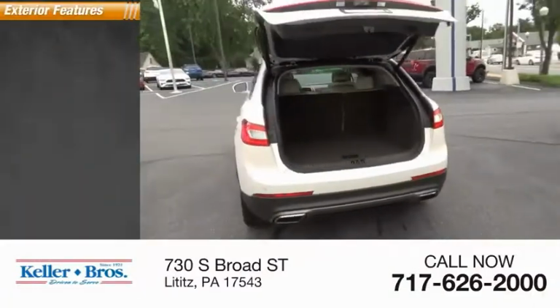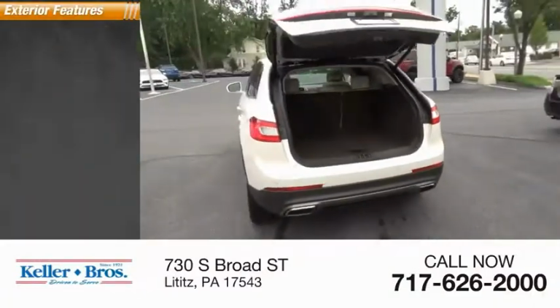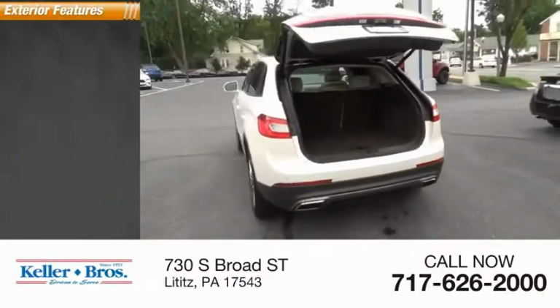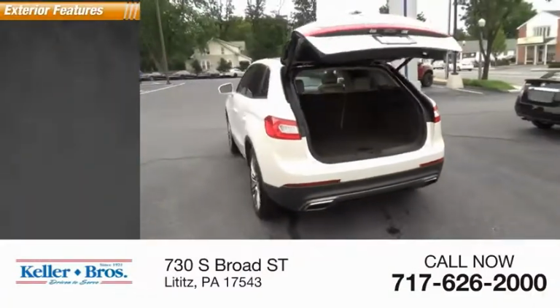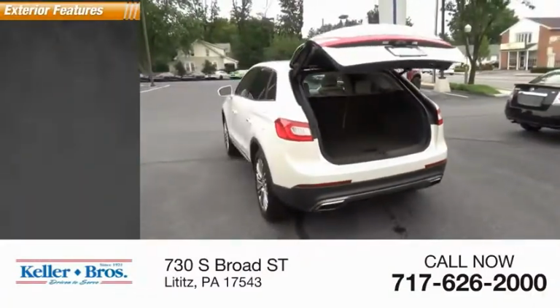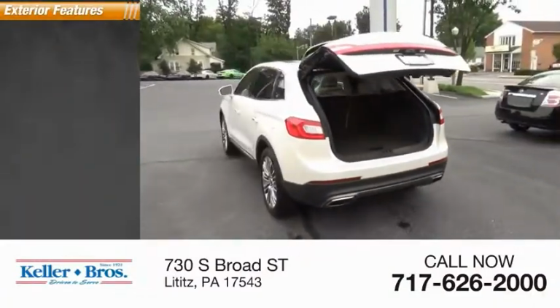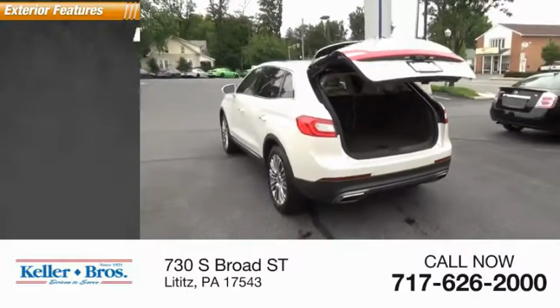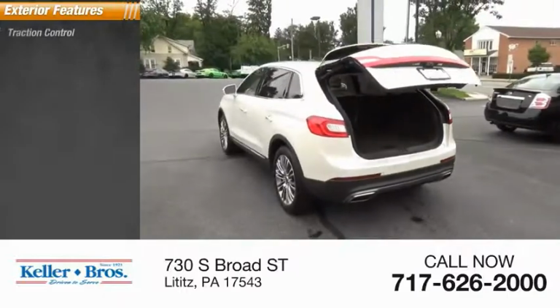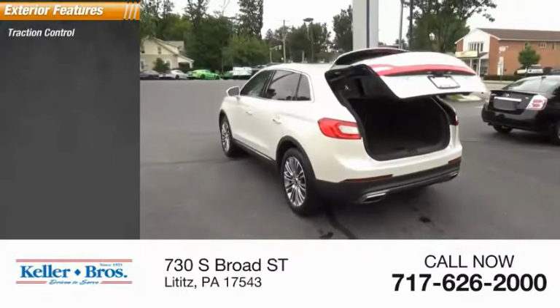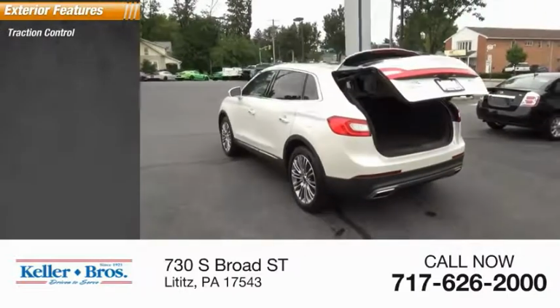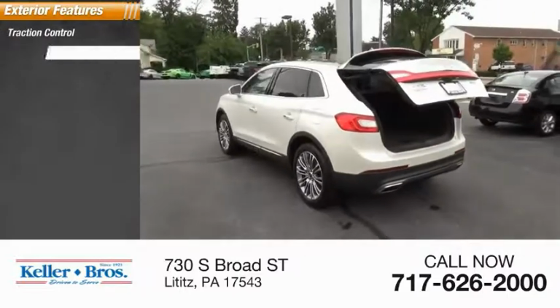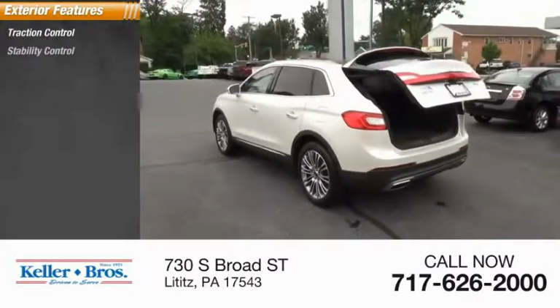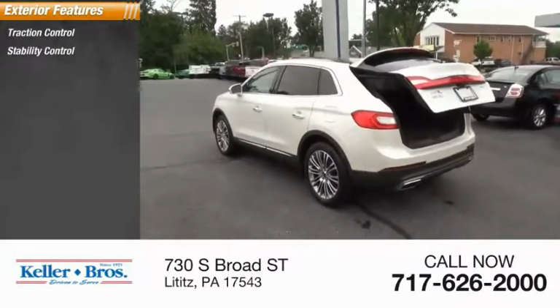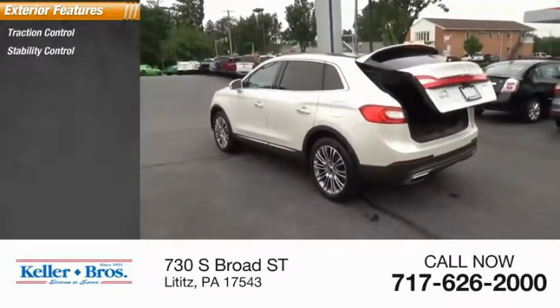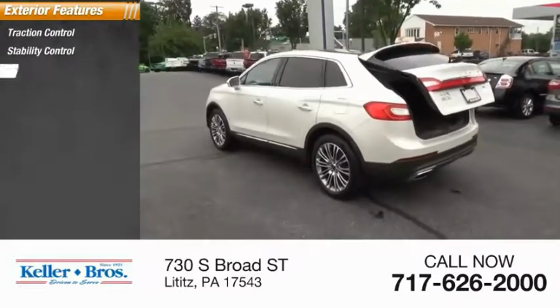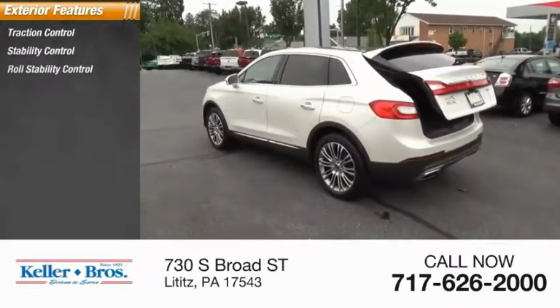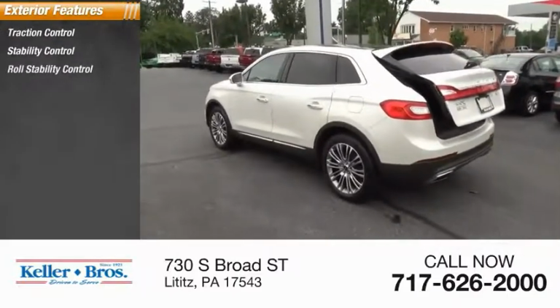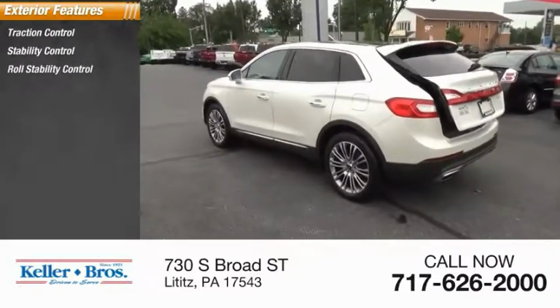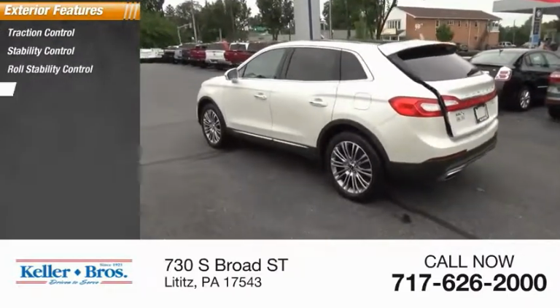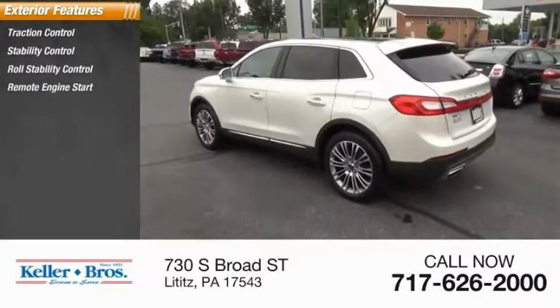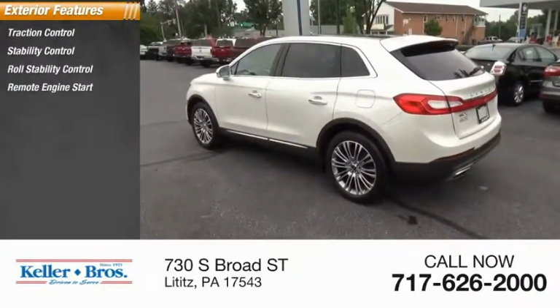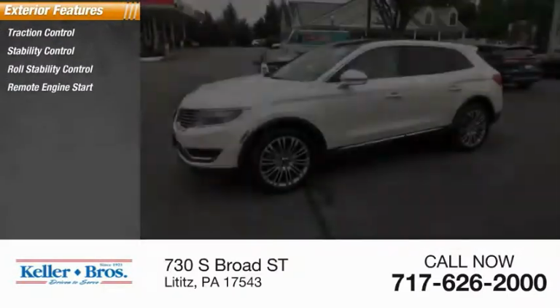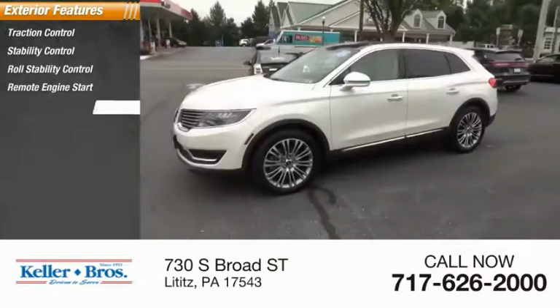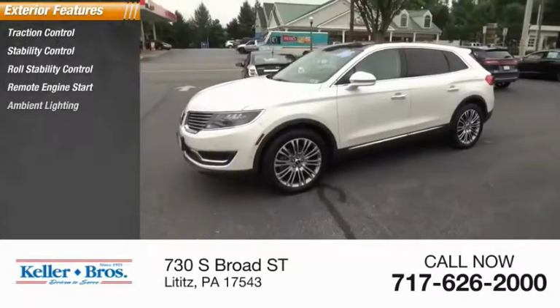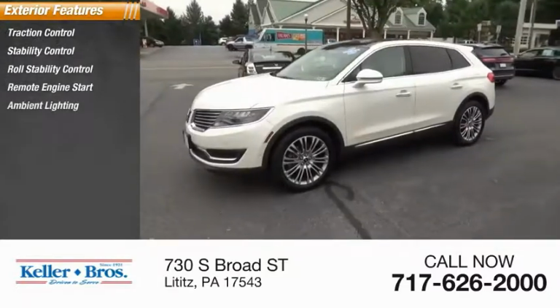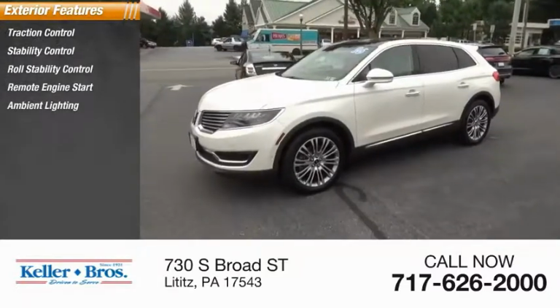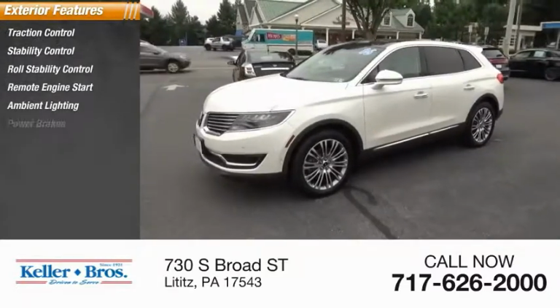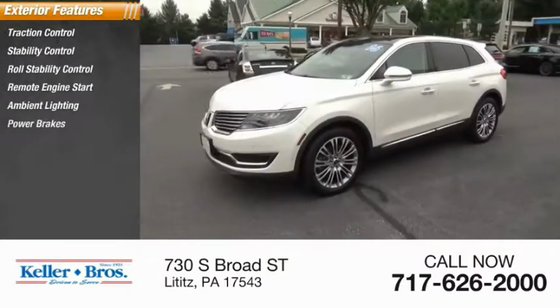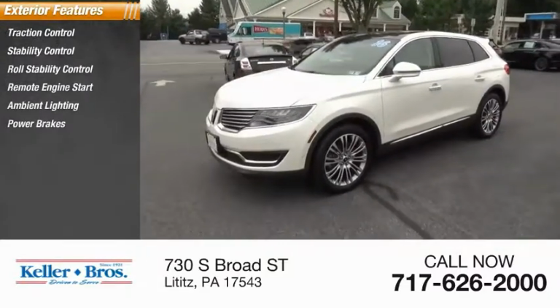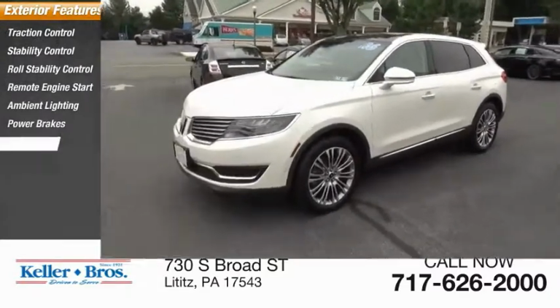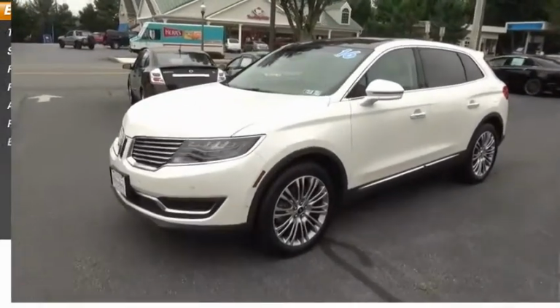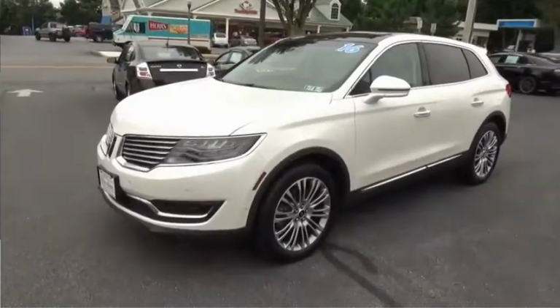Here are some of this vehicle's great options: traction control, stability control, roll stability control, remote engine start, ambient lighting, power brakes, and braking assist.